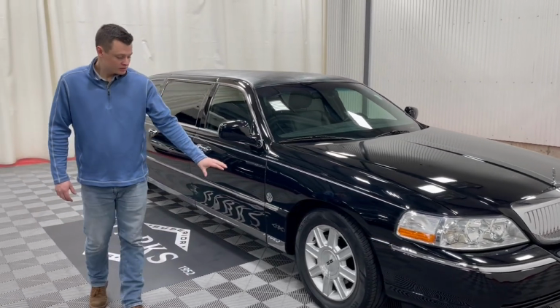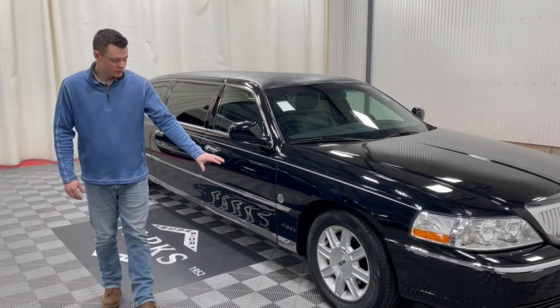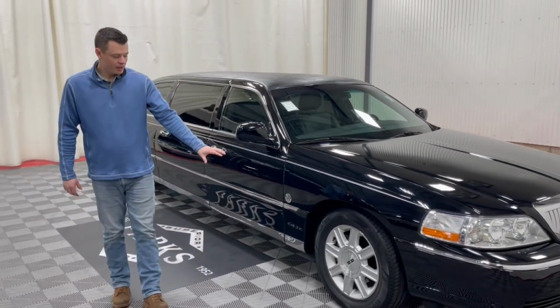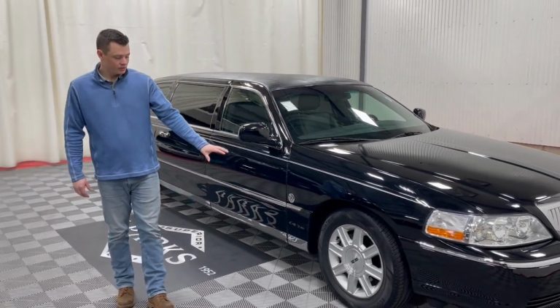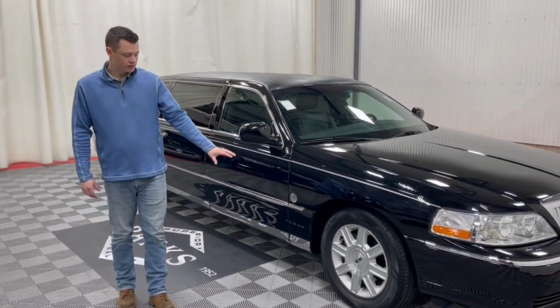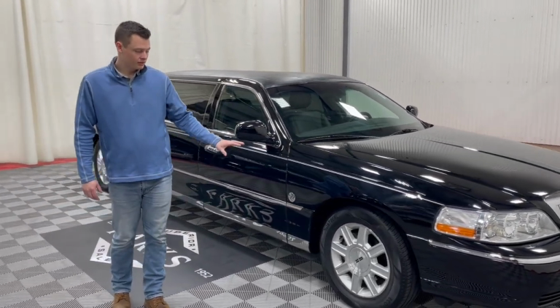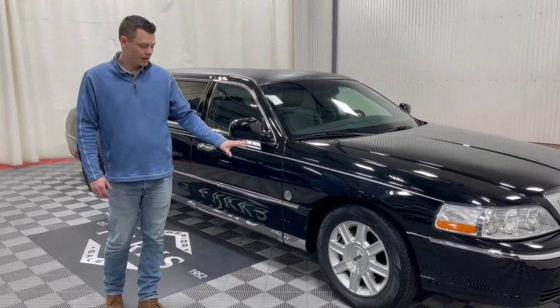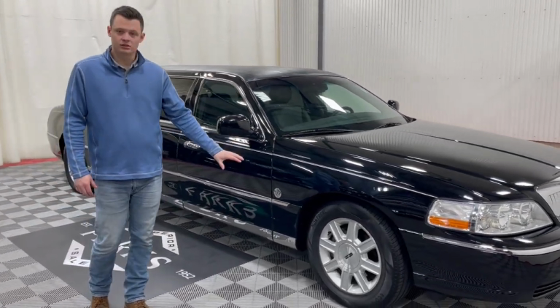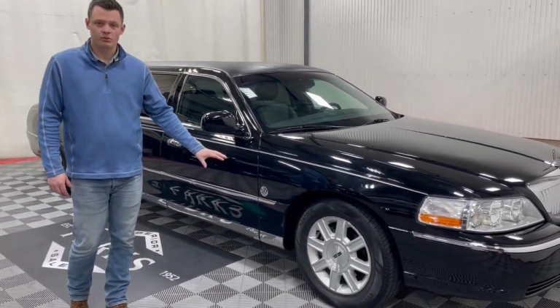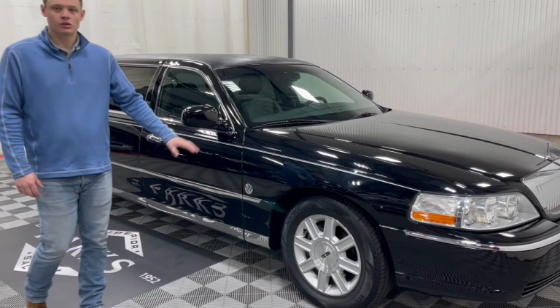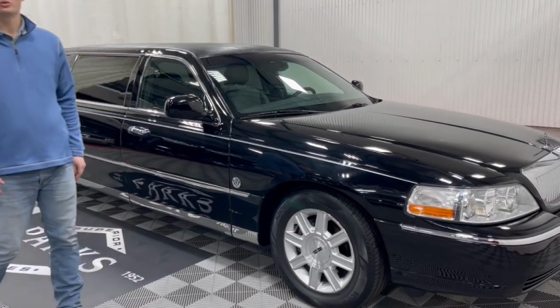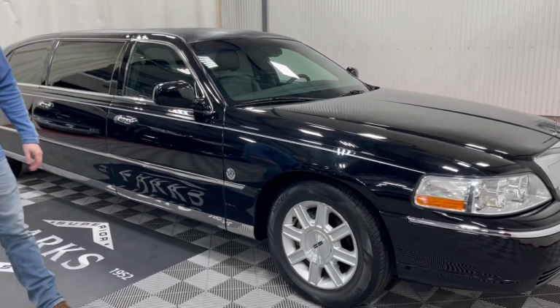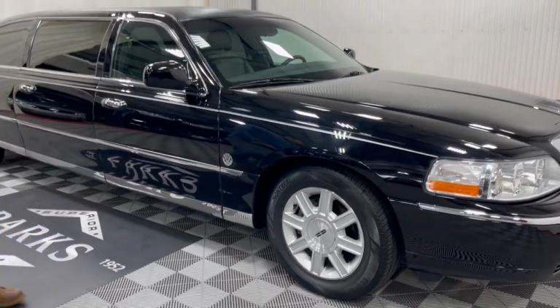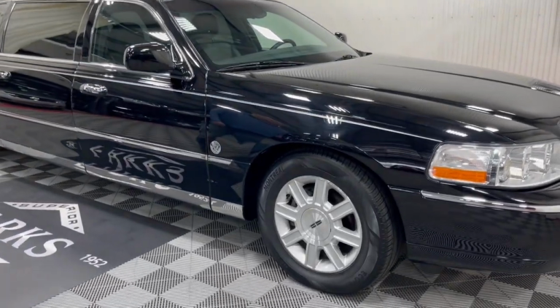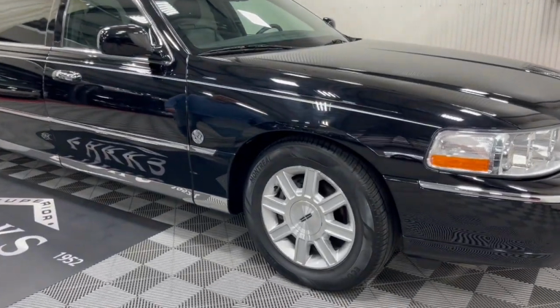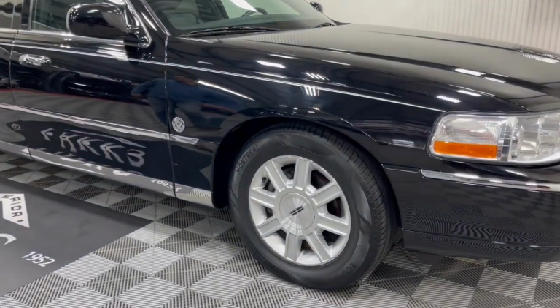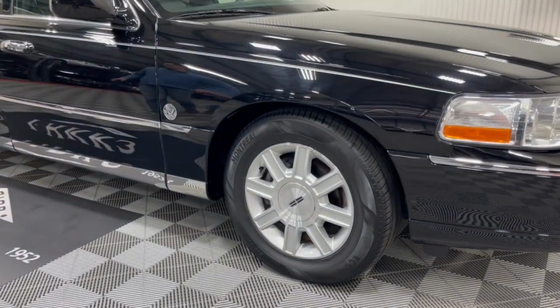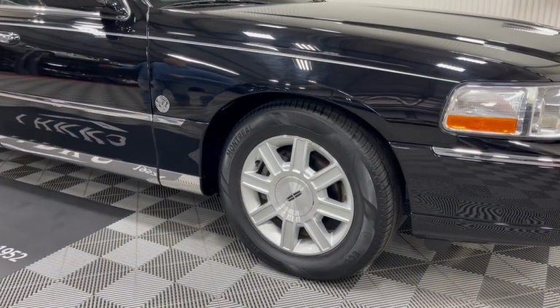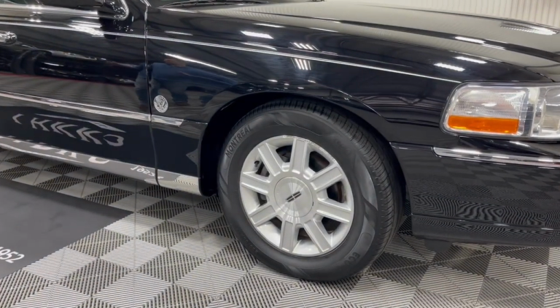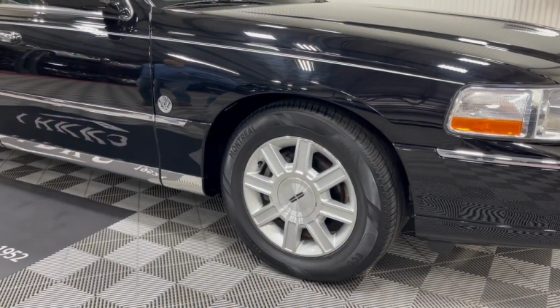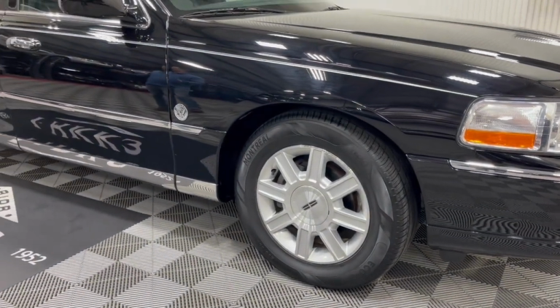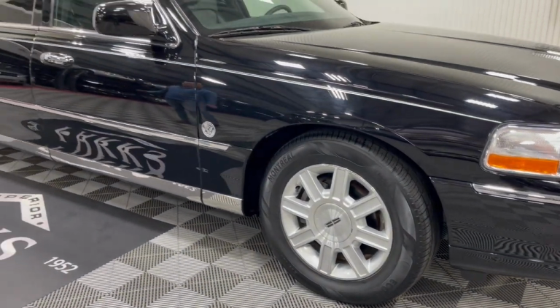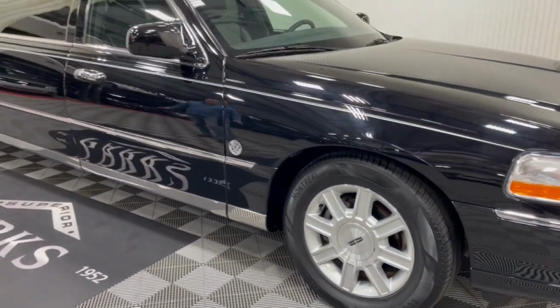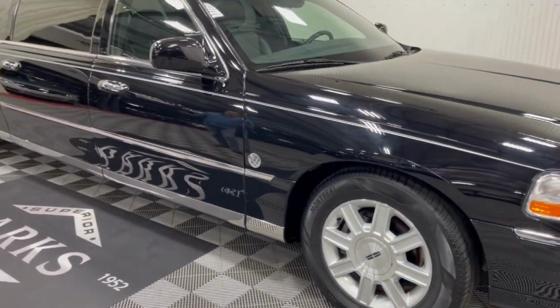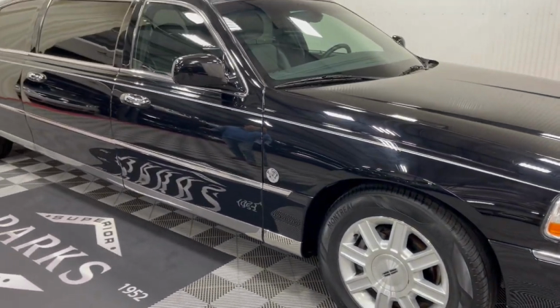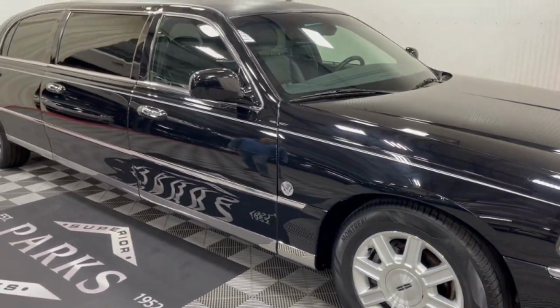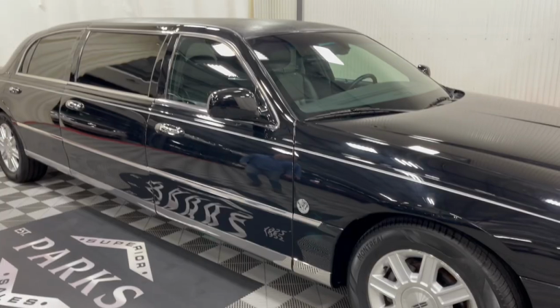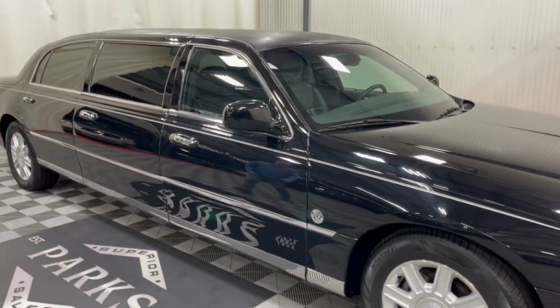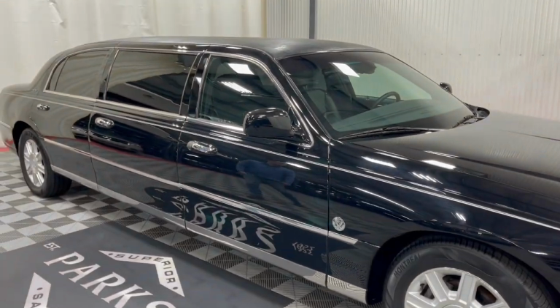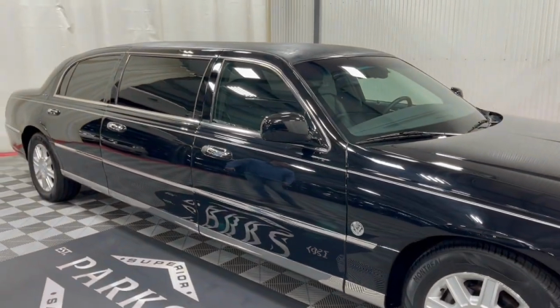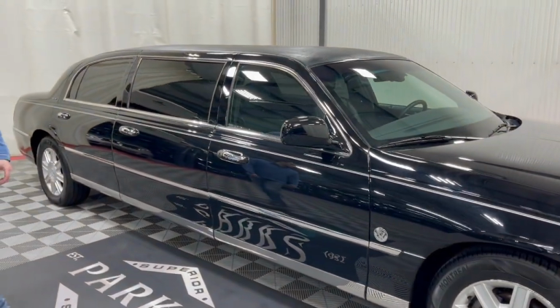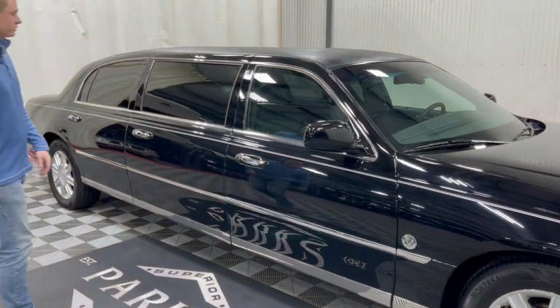Silver painted wheels, excellent shape. Only 28,000 miles. There isn't a mark on this car on the exterior, and it came direct from the customer.